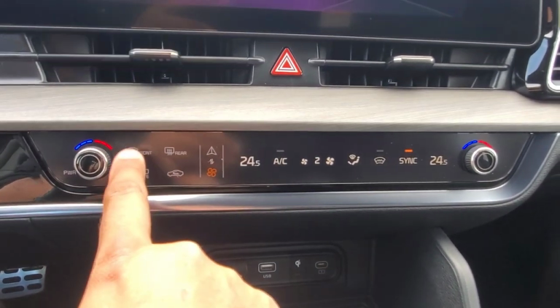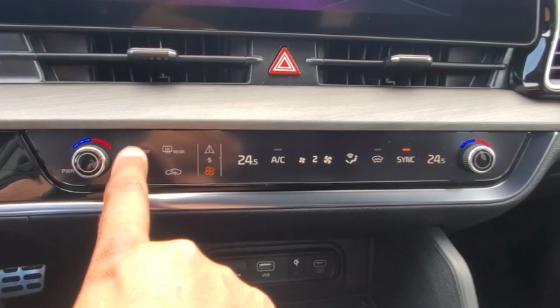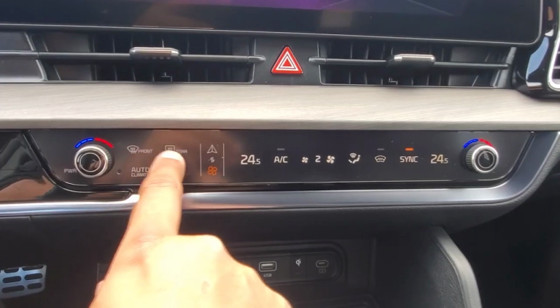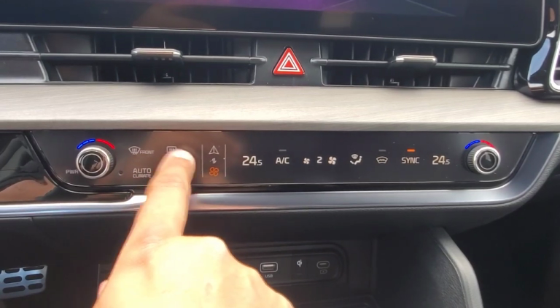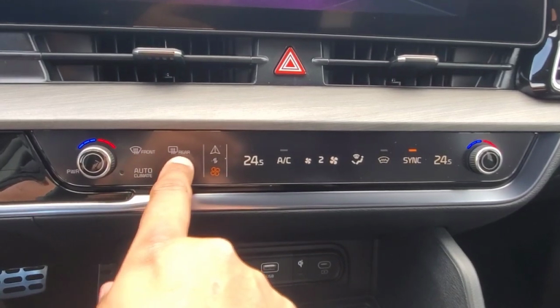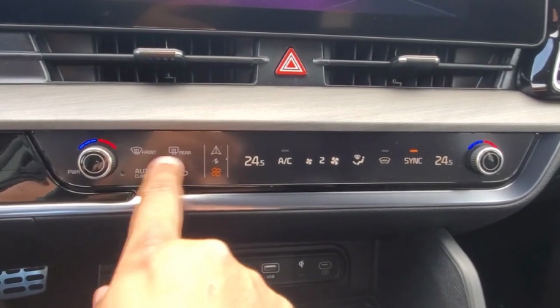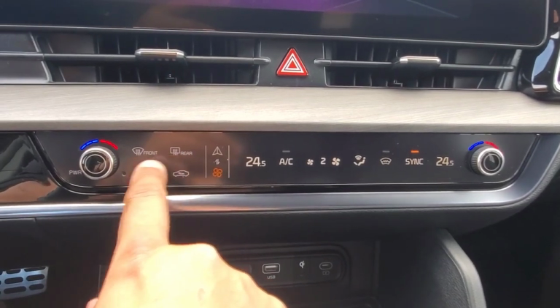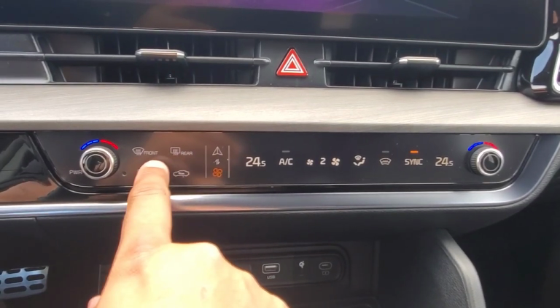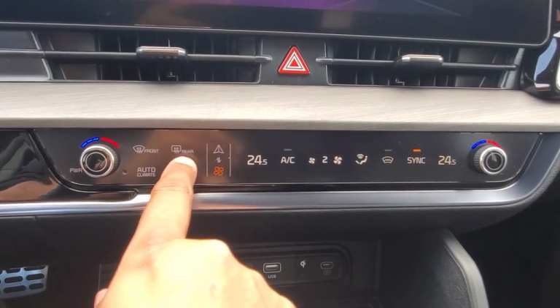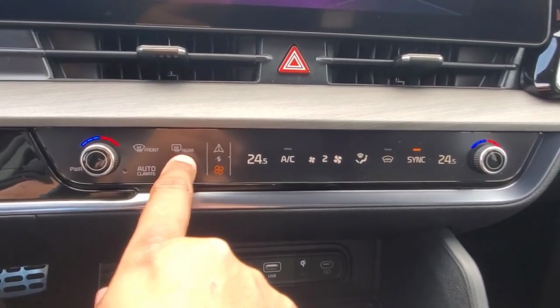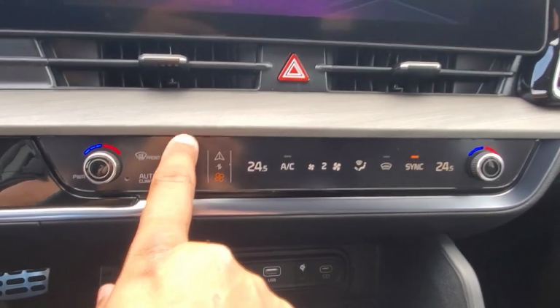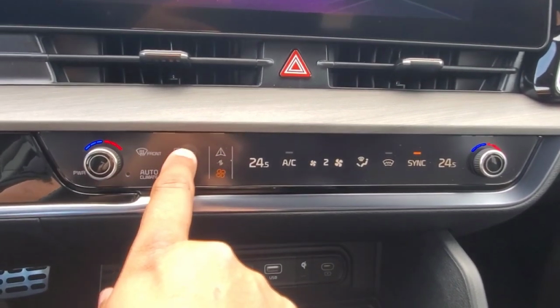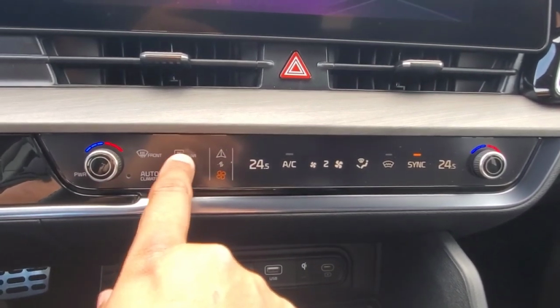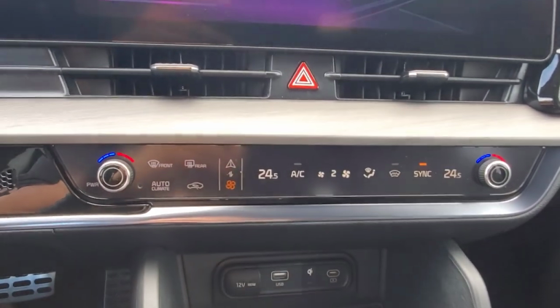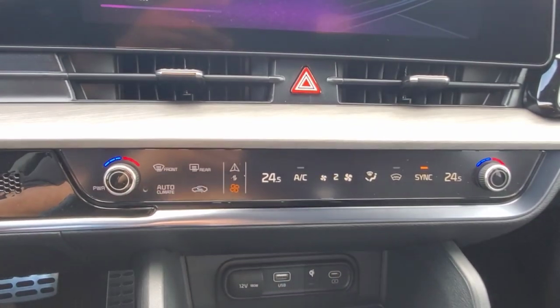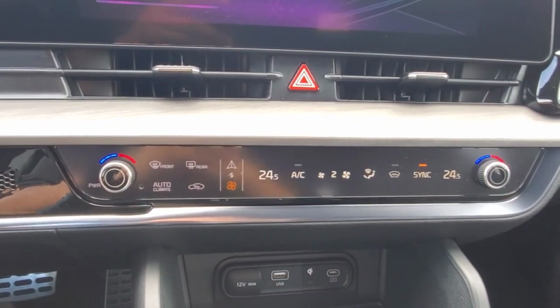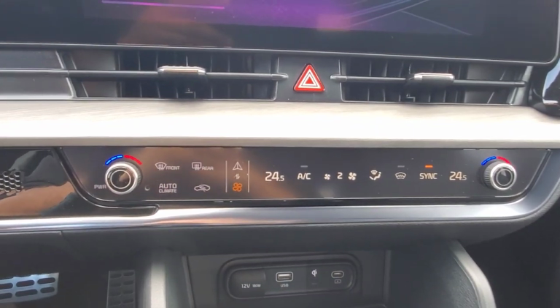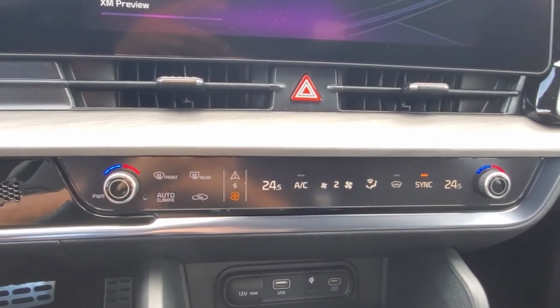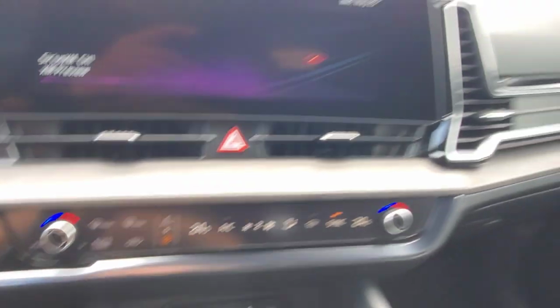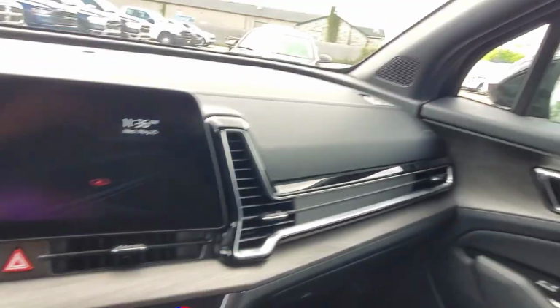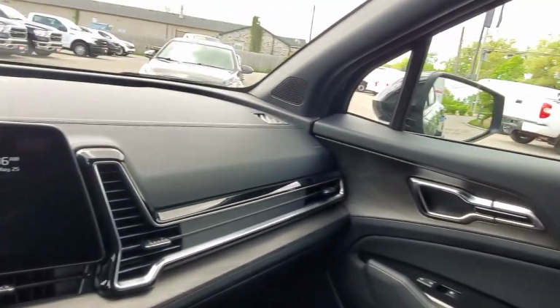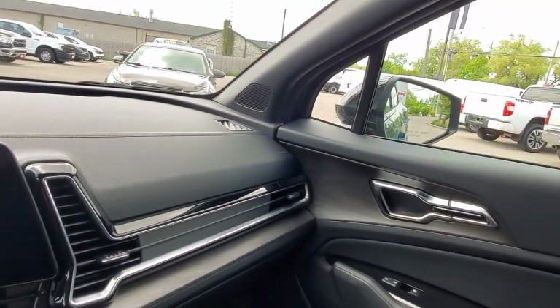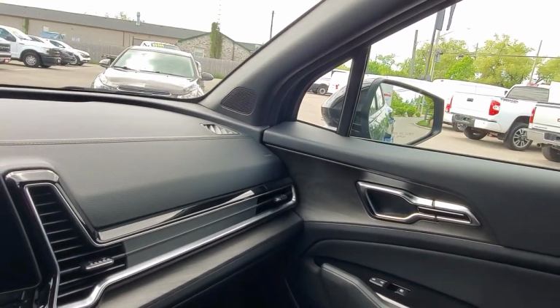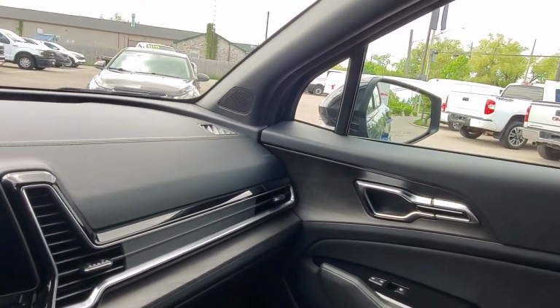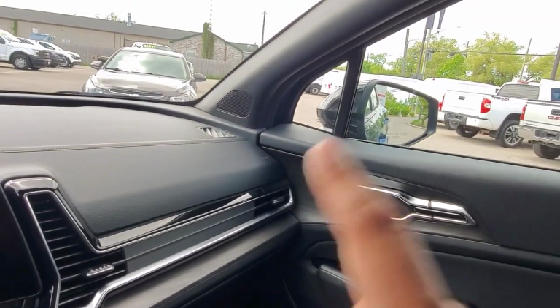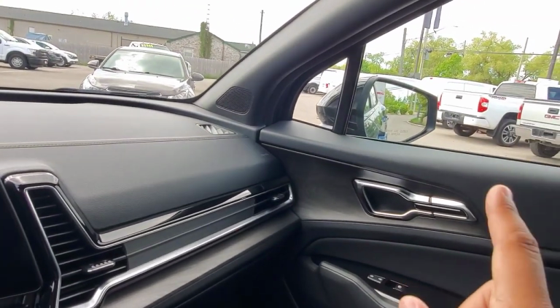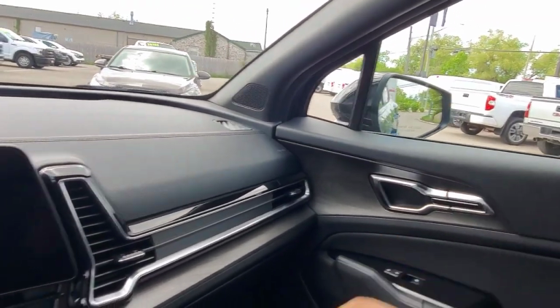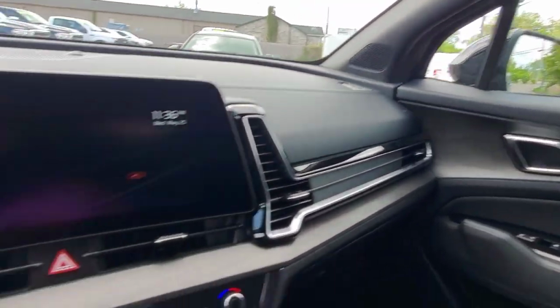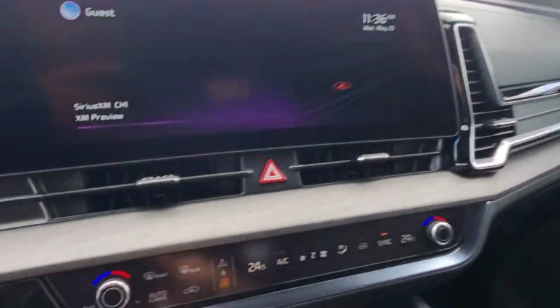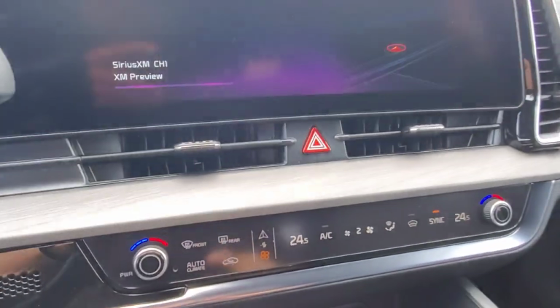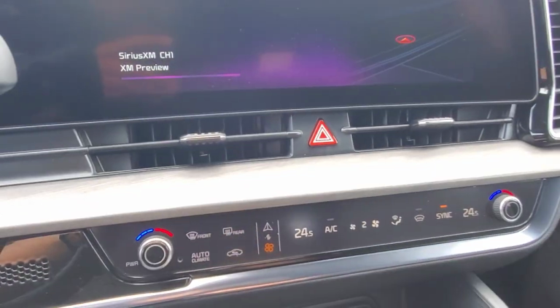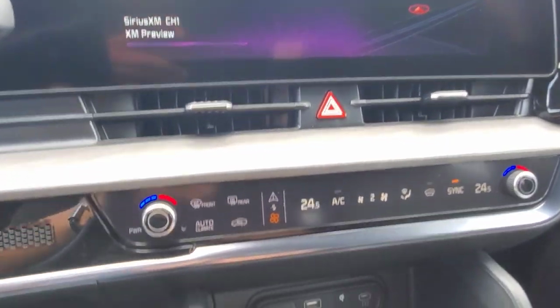You have your front and rear defroster dedicated buttons. Your rear defroster does include the side mirrors, so don't forget about those heated side mirrors — they're linked with the rear defroster.